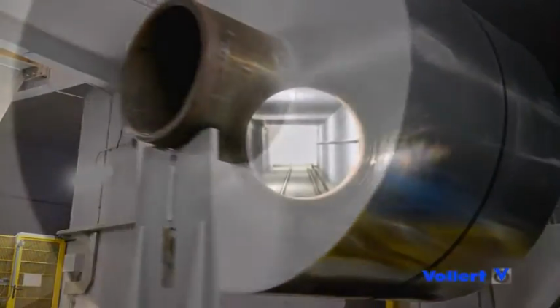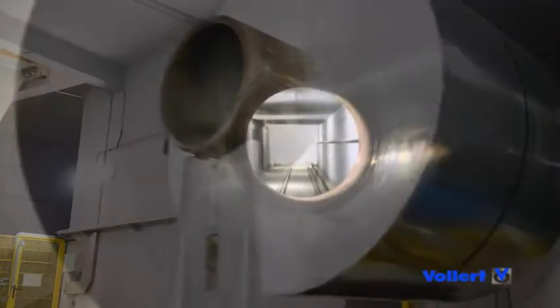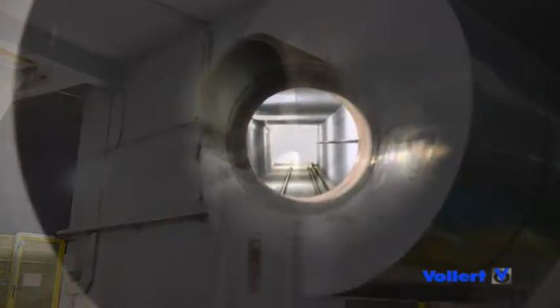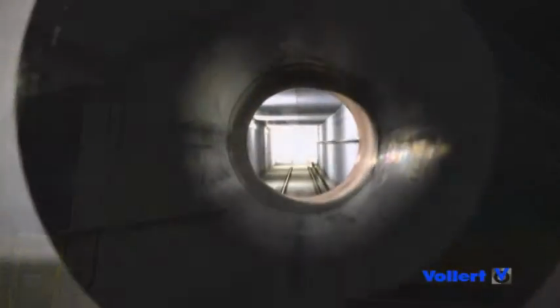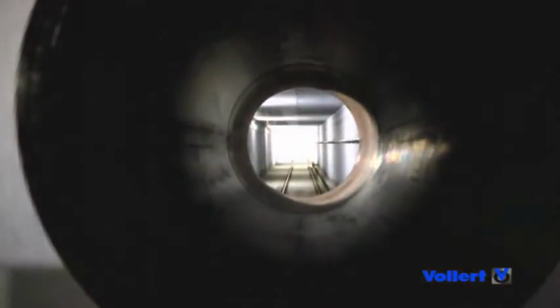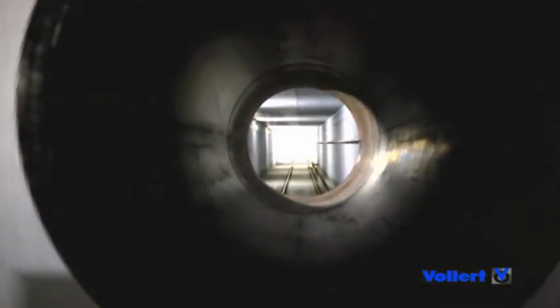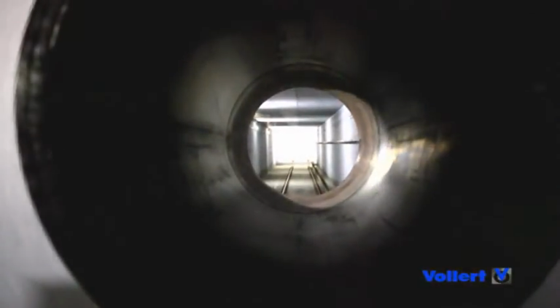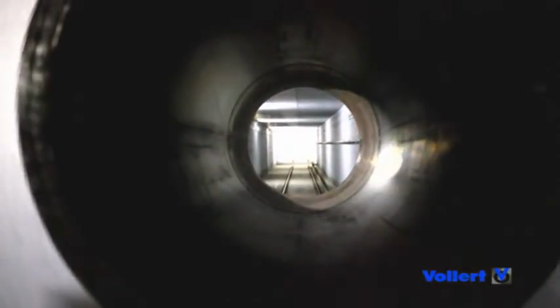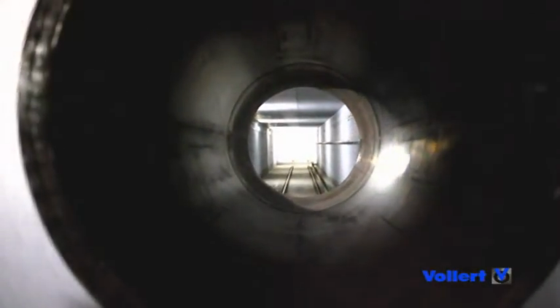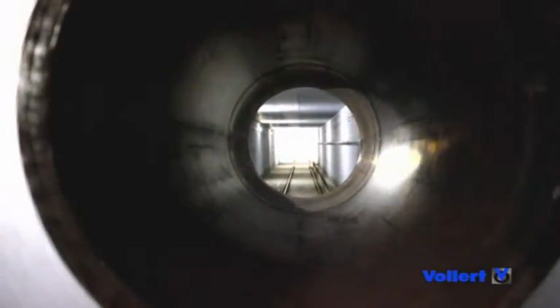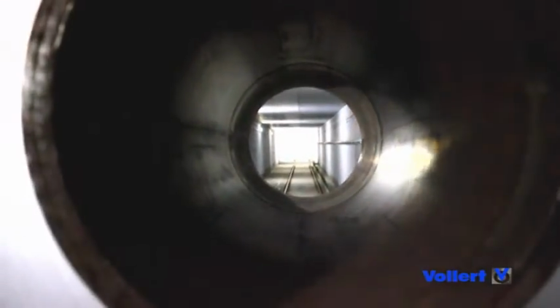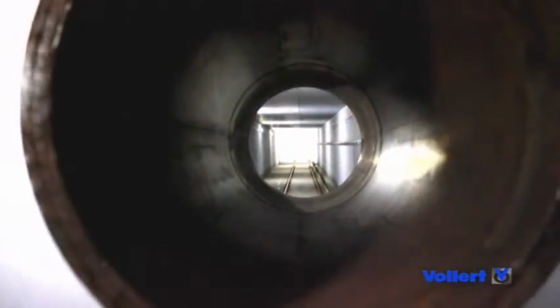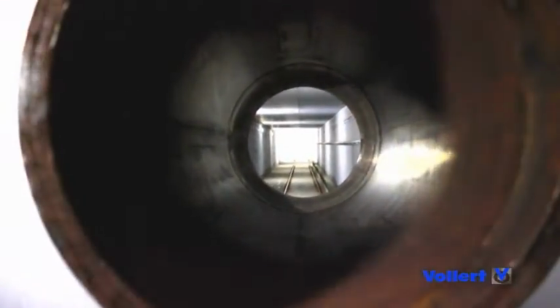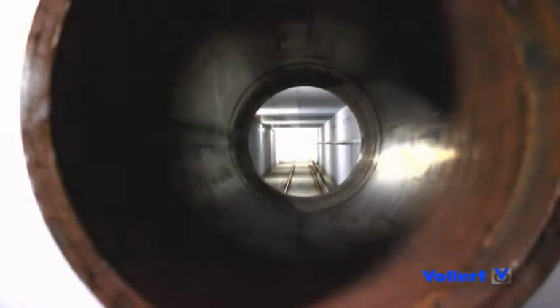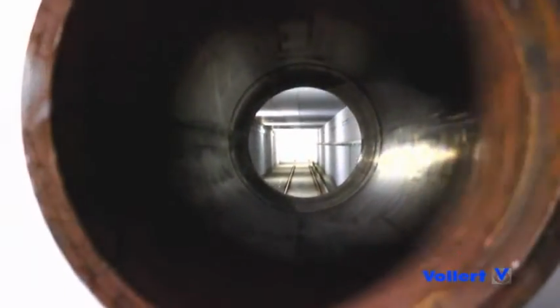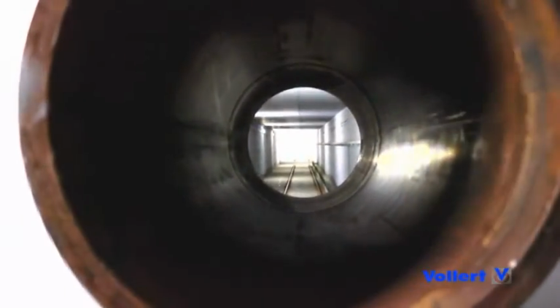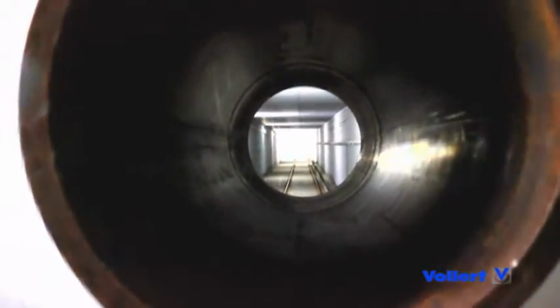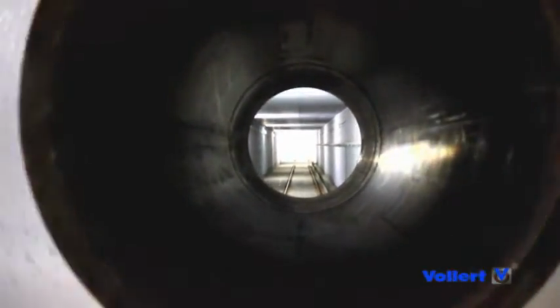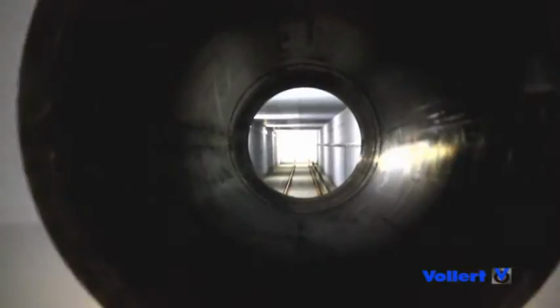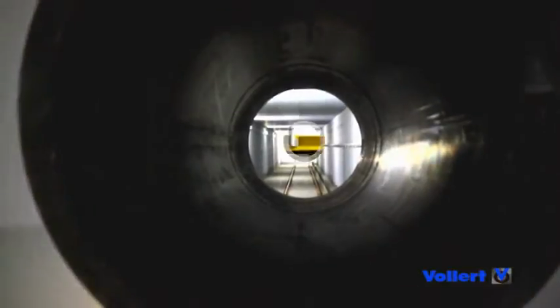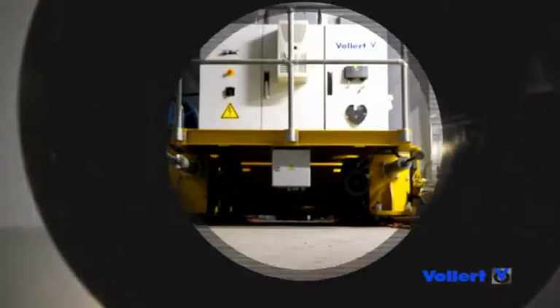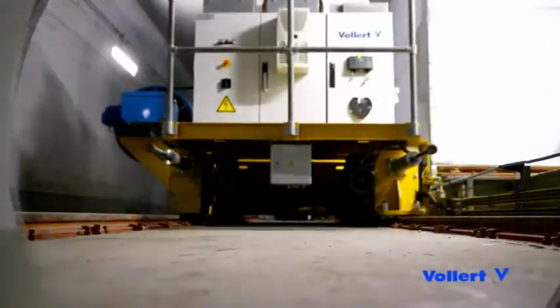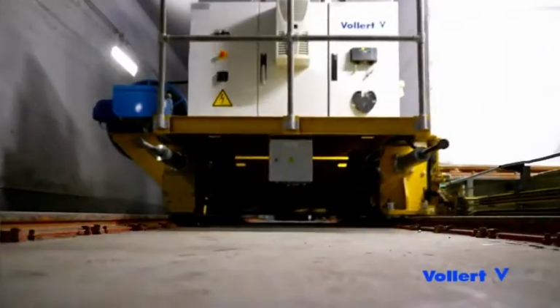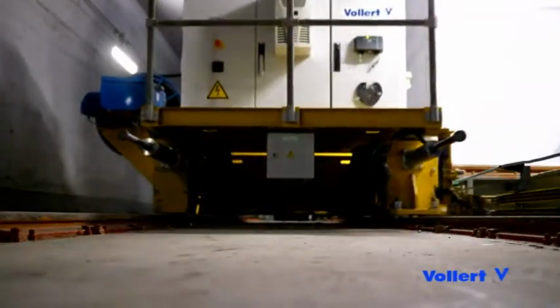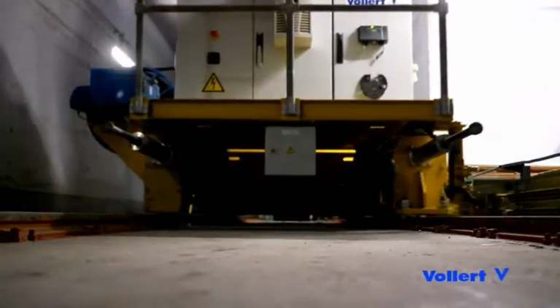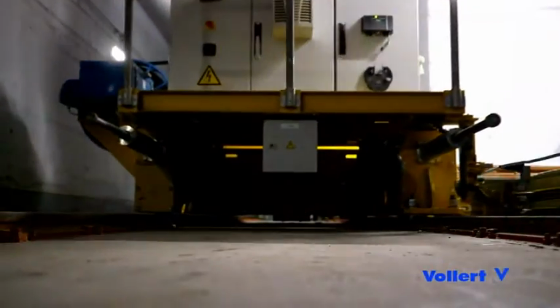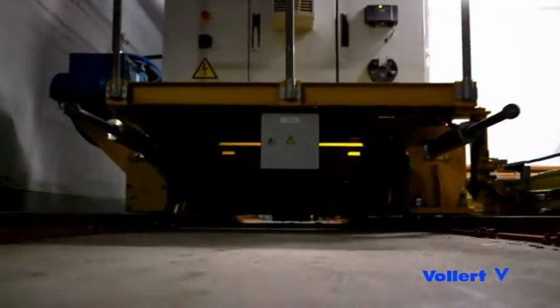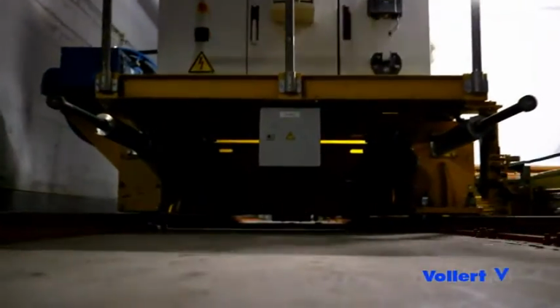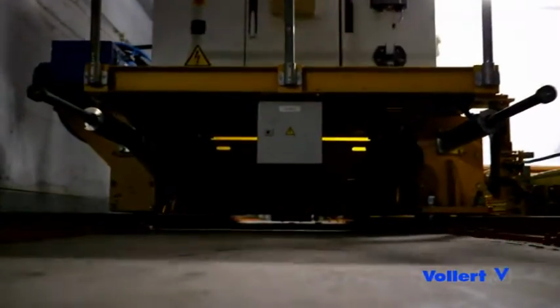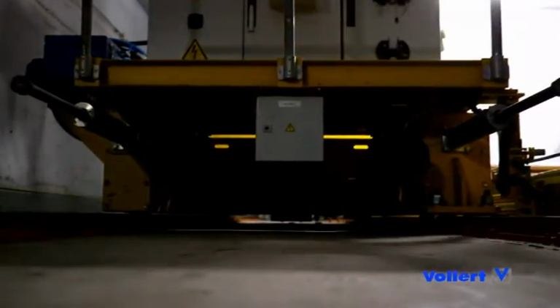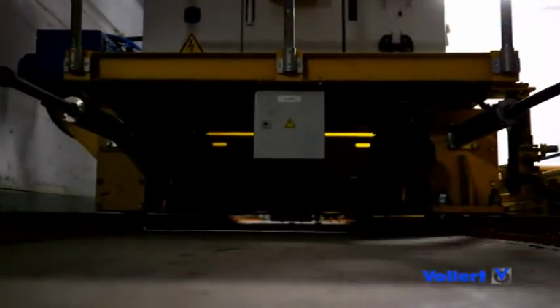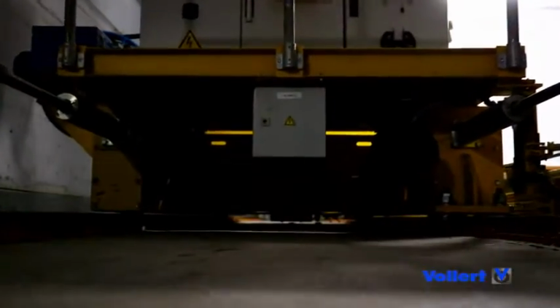A shuttle system with an integrated coil transport car transfers the 150 degrees Celsius hot aluminium coils underground to the high bay warehouse.